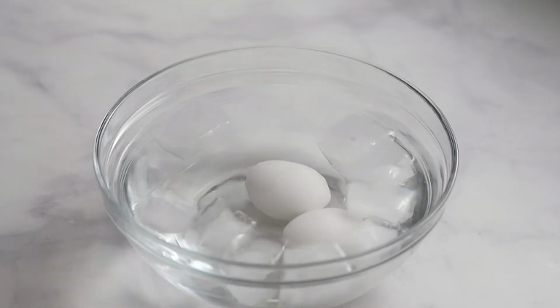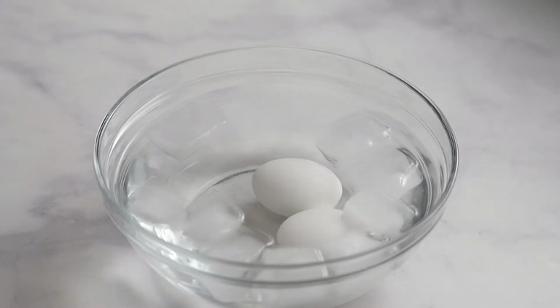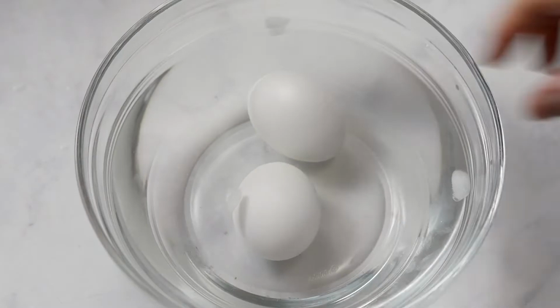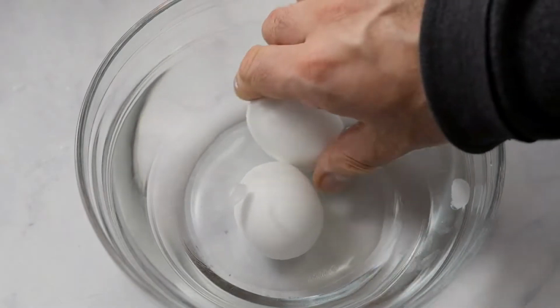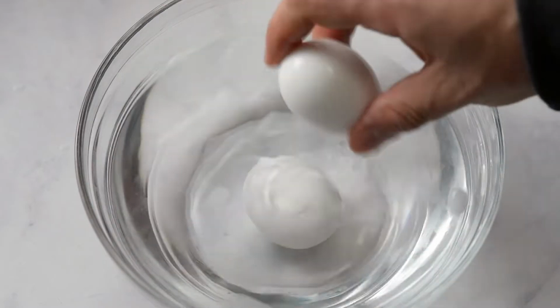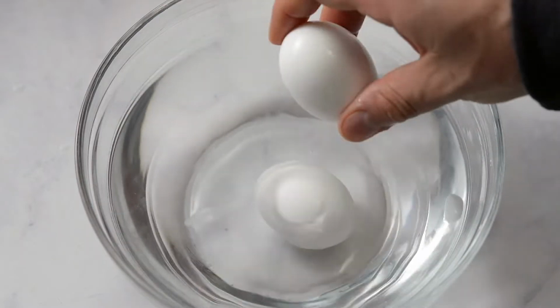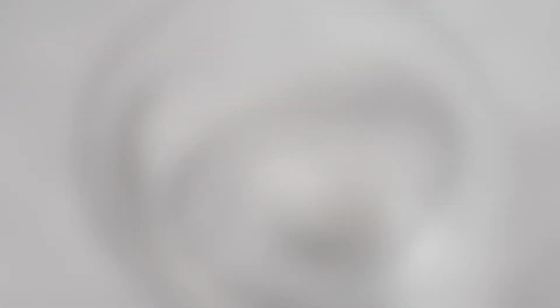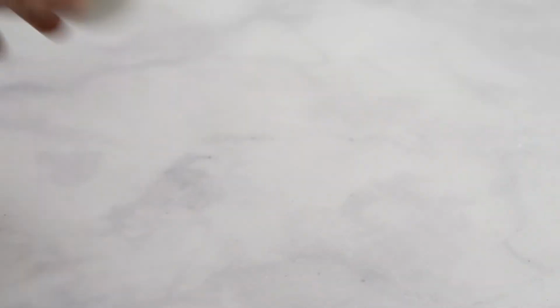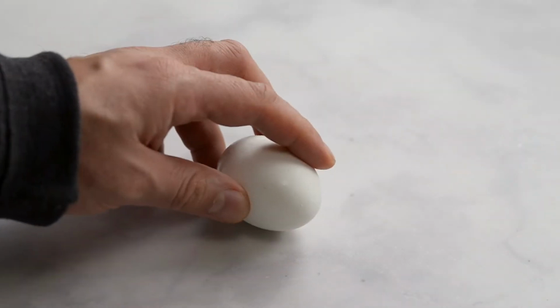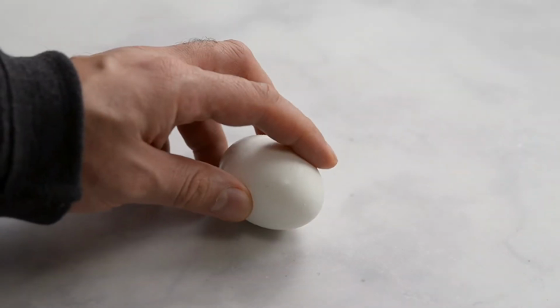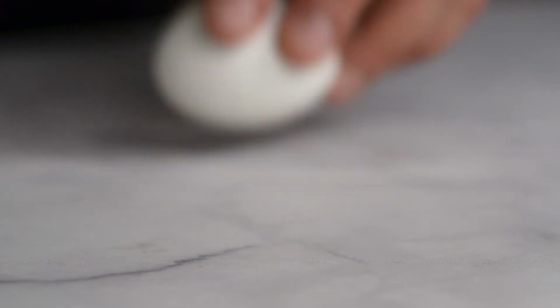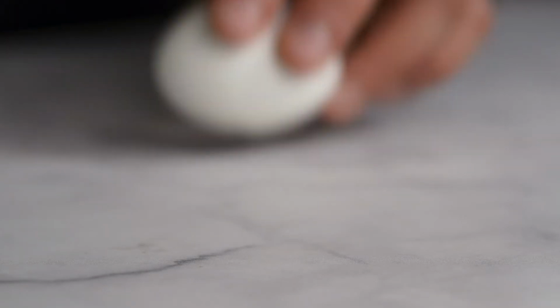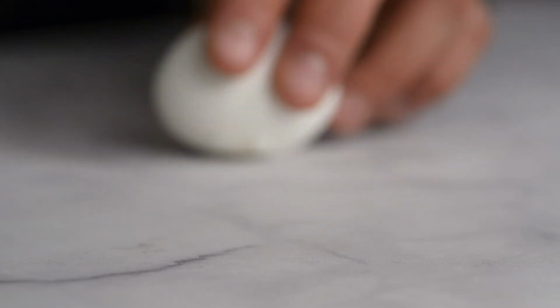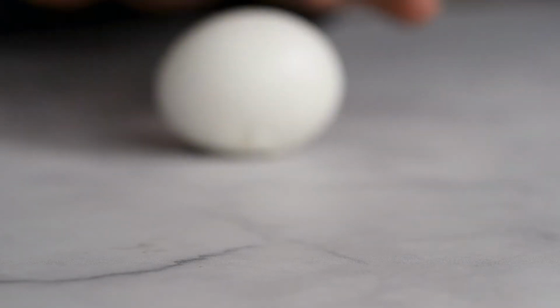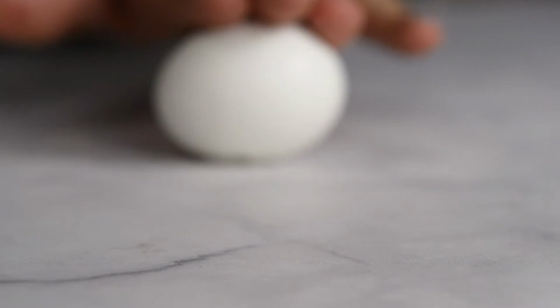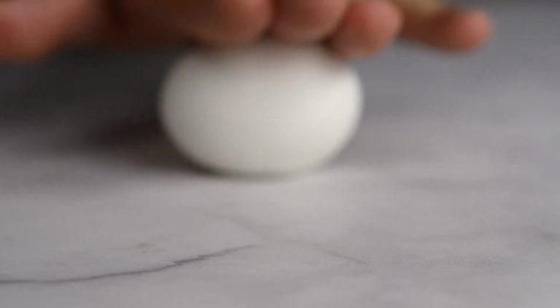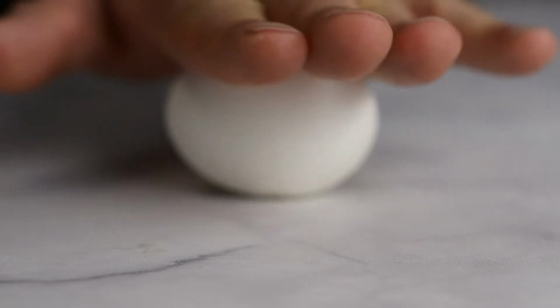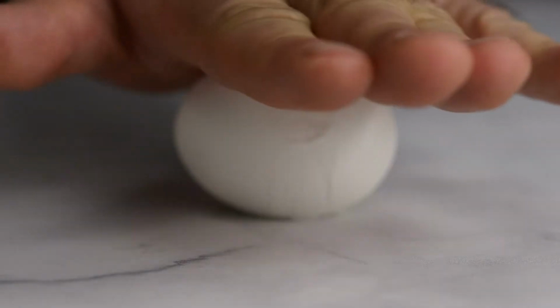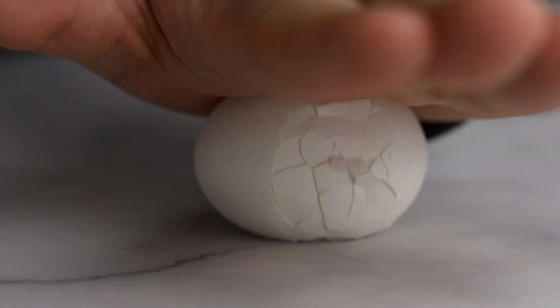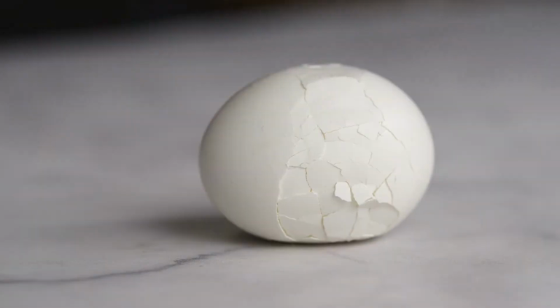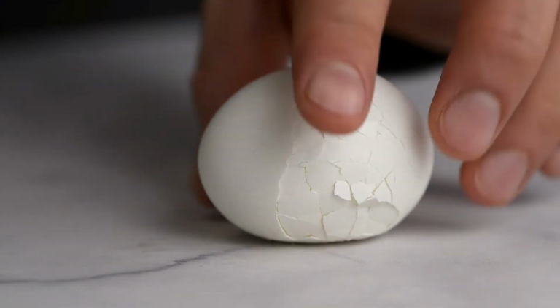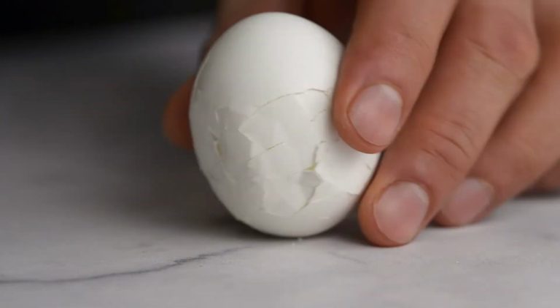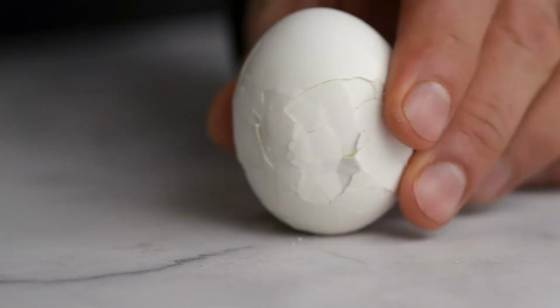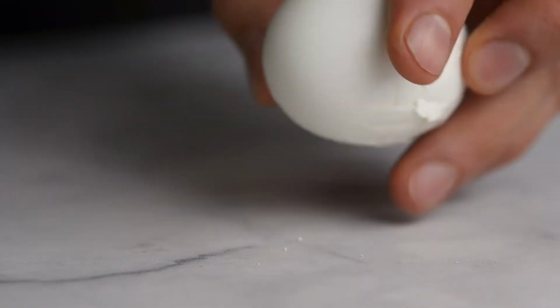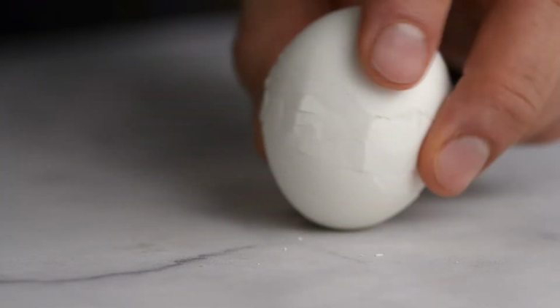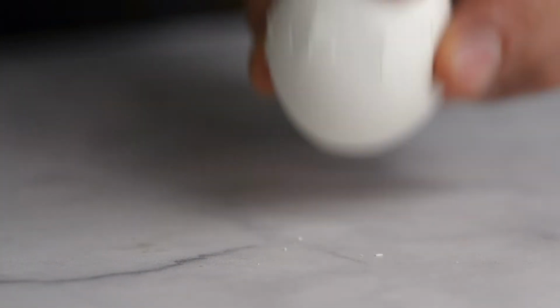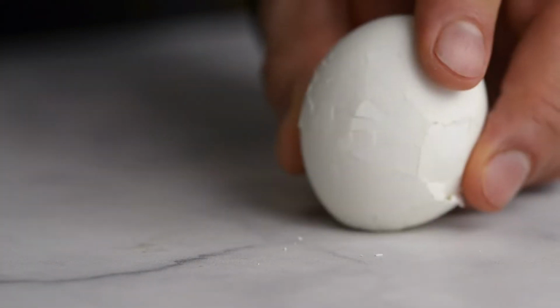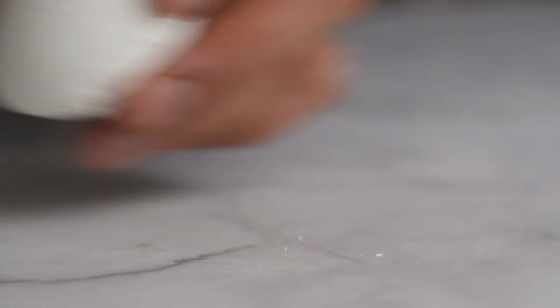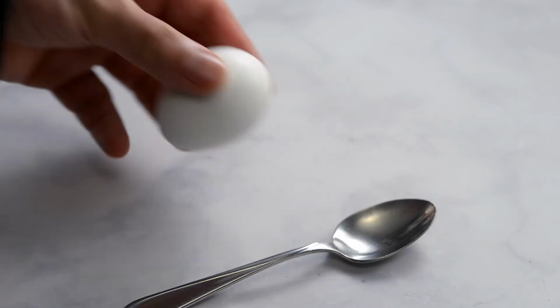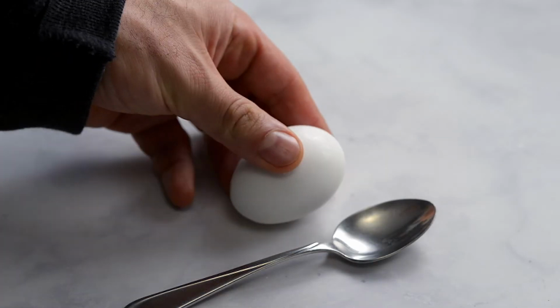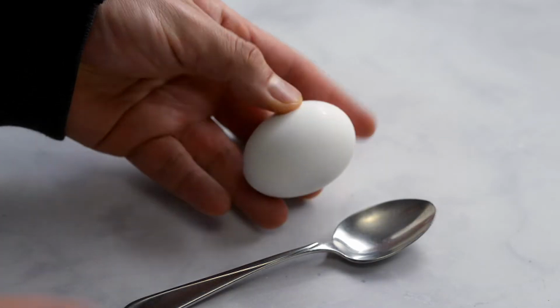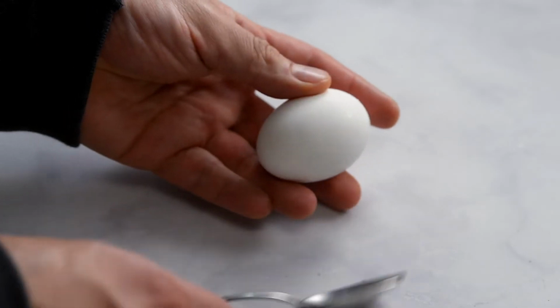Hard boiled eggs are handy because you can make them in advance and keep them in the fridge. They're also portable and make for a filling snack. Here are two ways to peel off the shell.